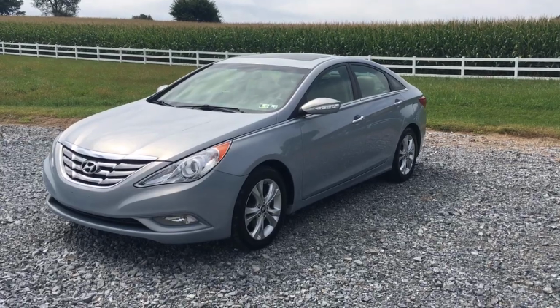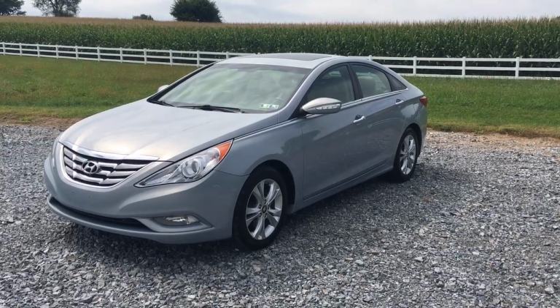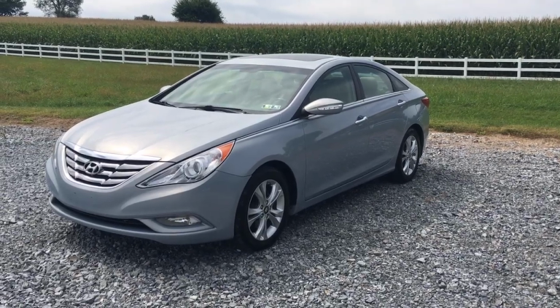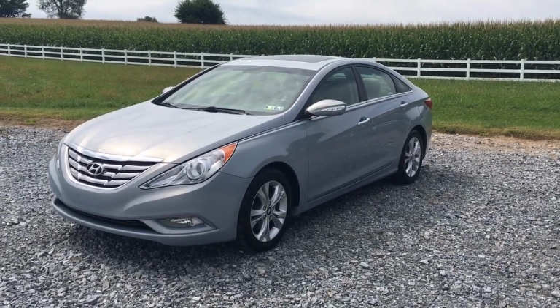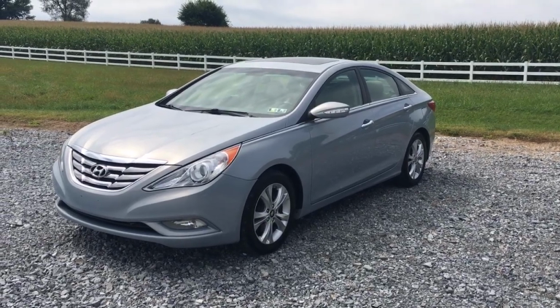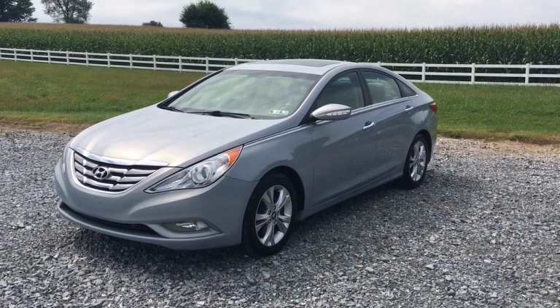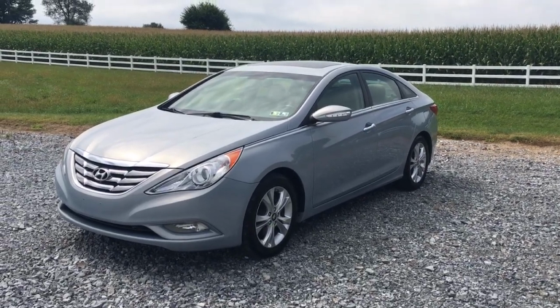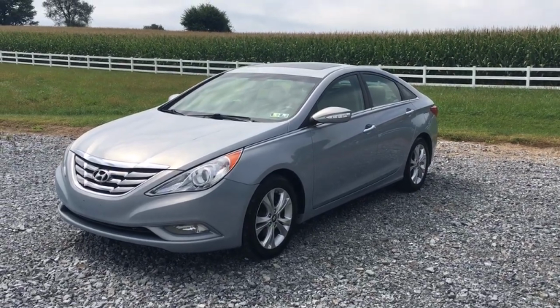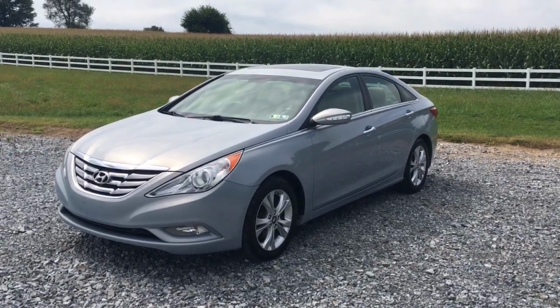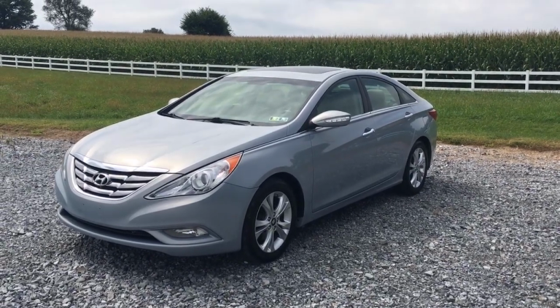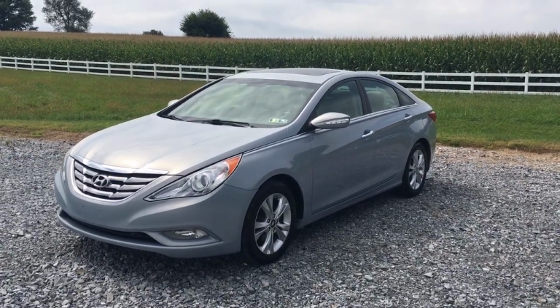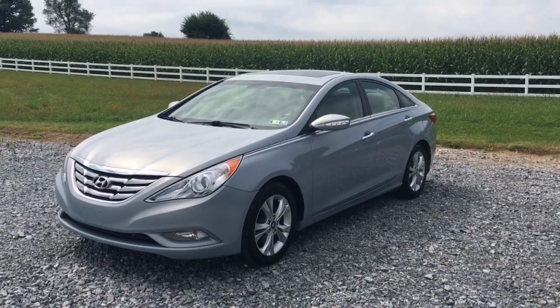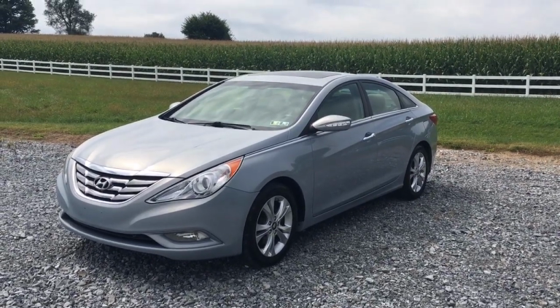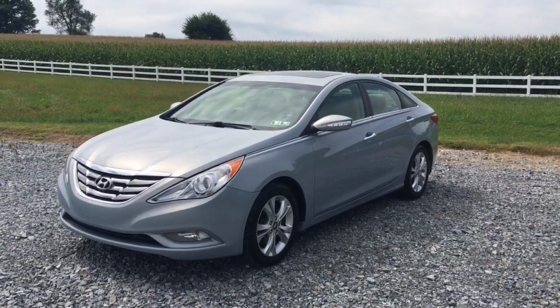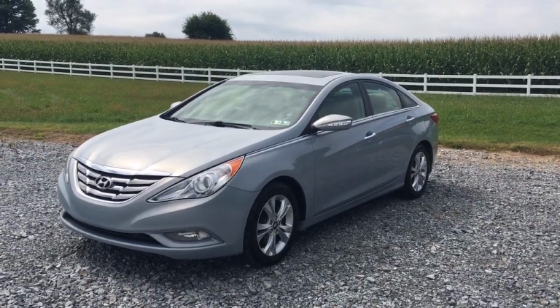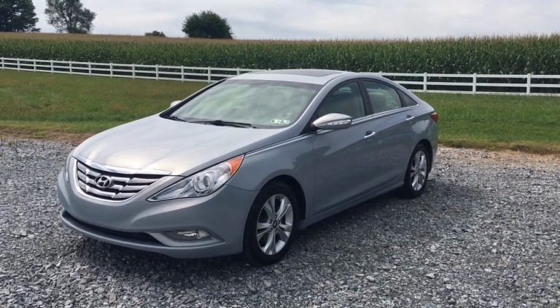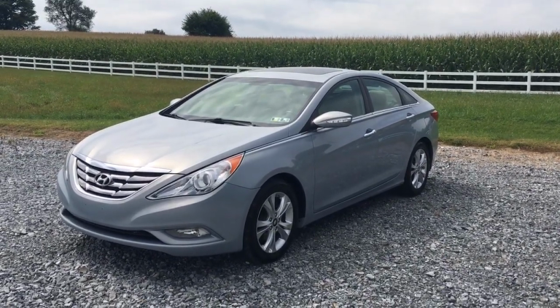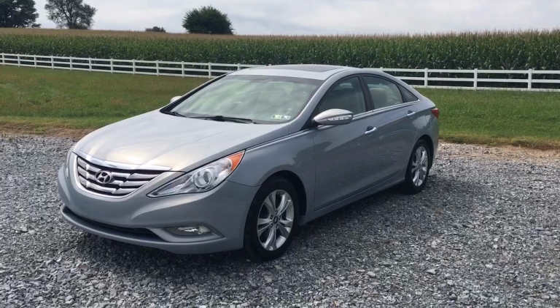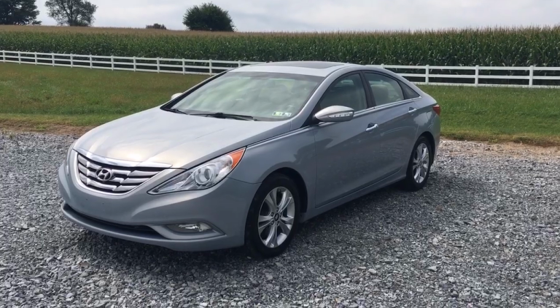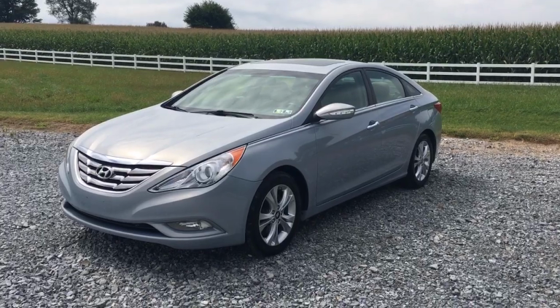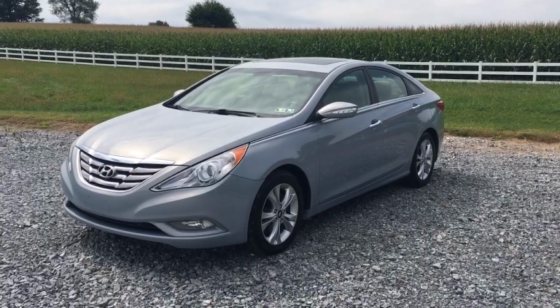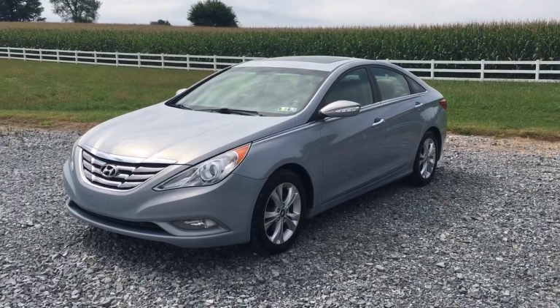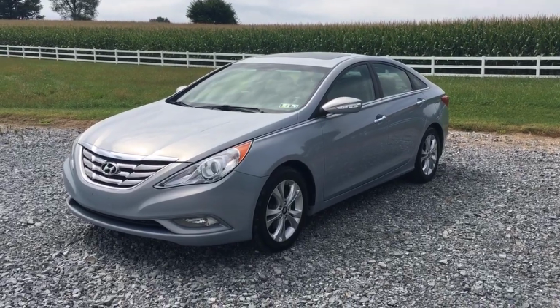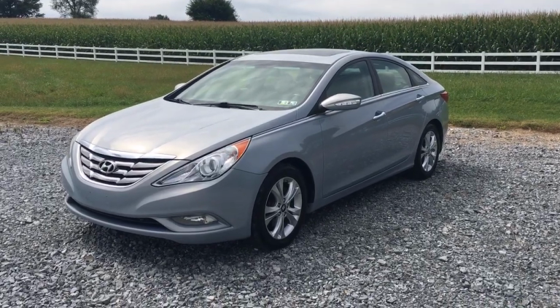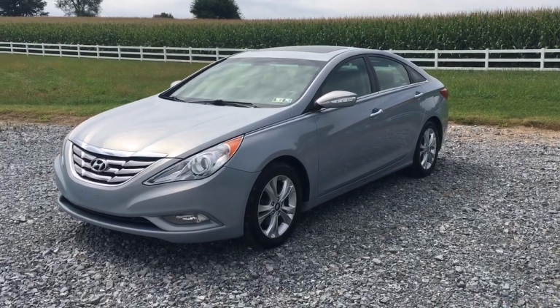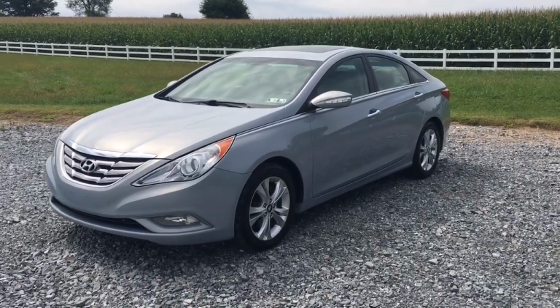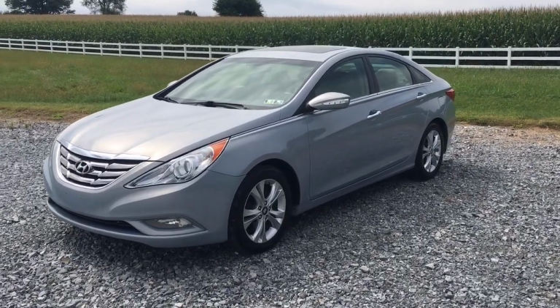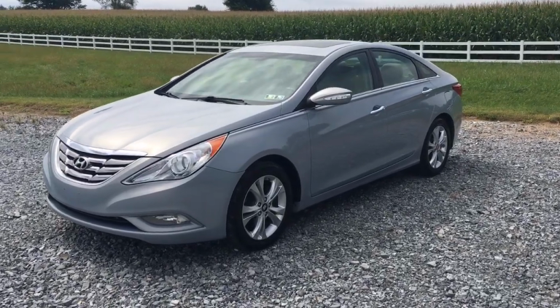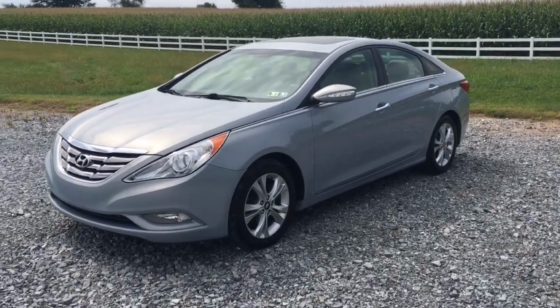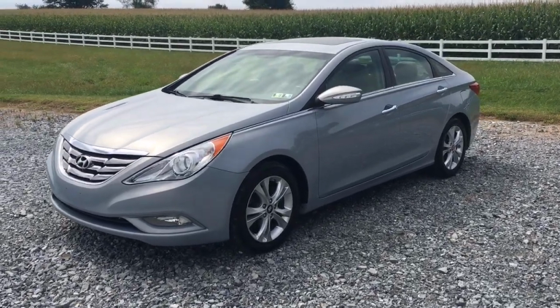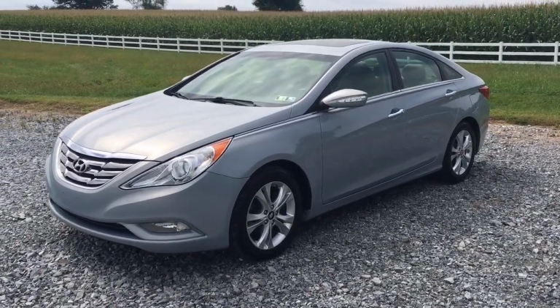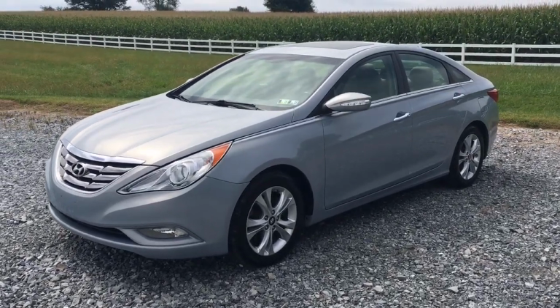Hi everybody, it's Vince Burgess from Ridespot Auto — RidespotAuto.com, home of 500 amazing customer reviews and on-the-spot financing. Today we're looking at a 2011 Hyundai Sonata.